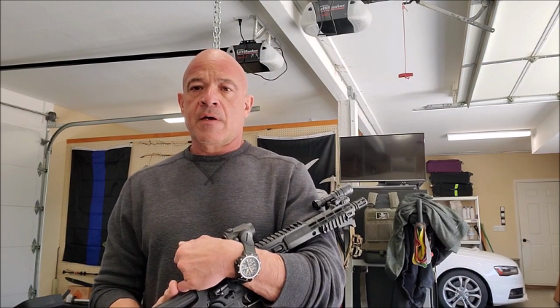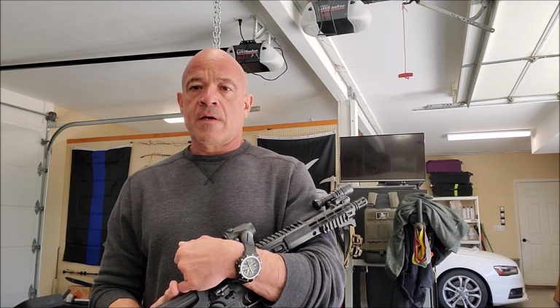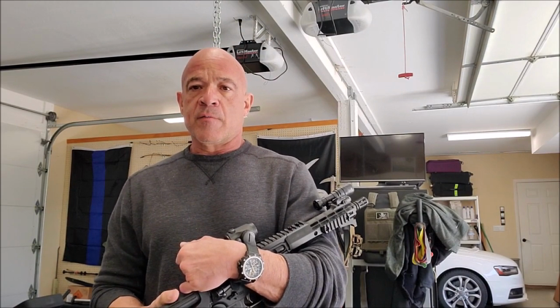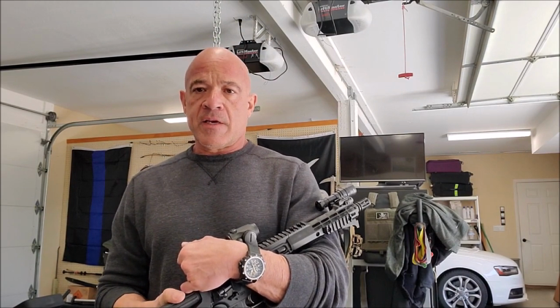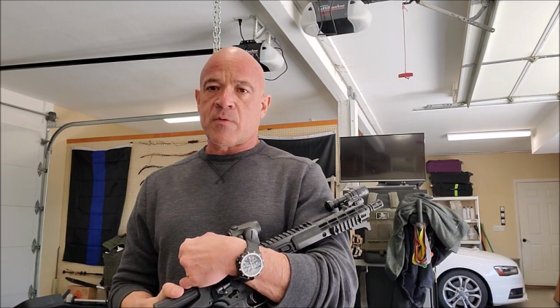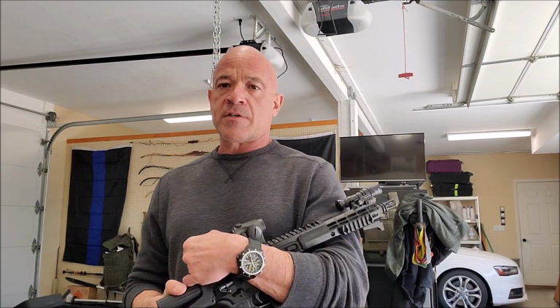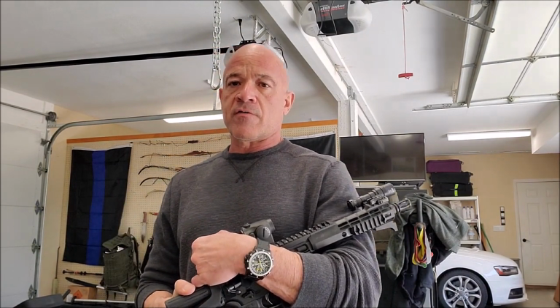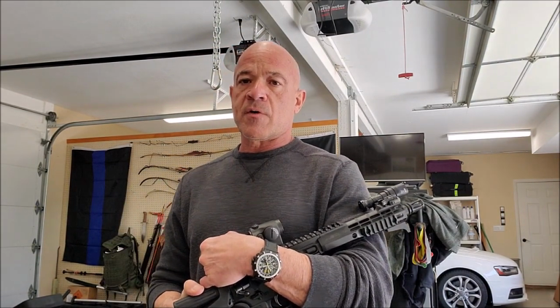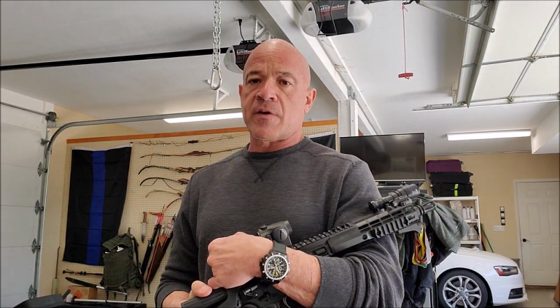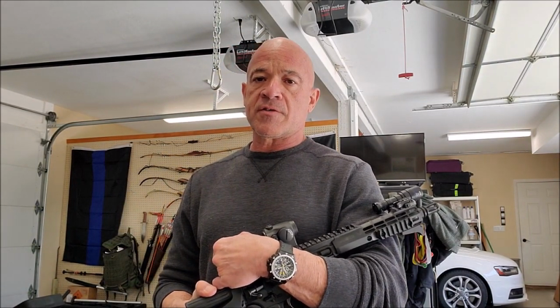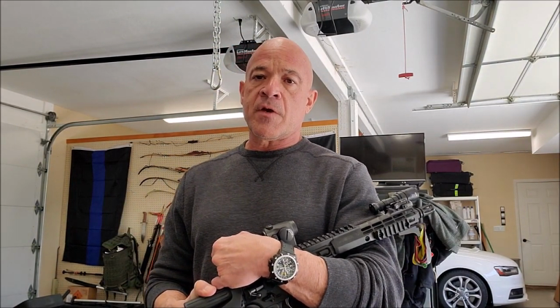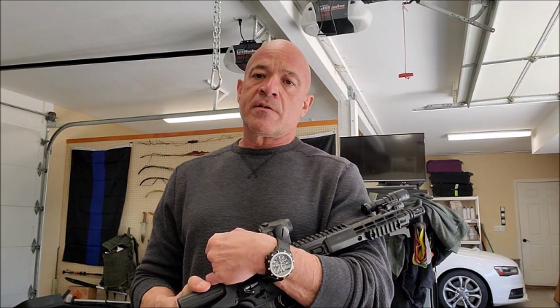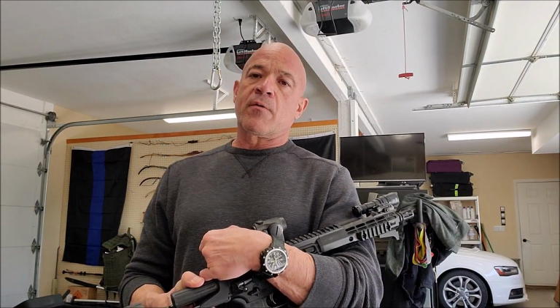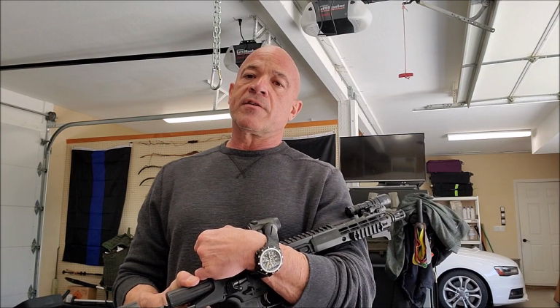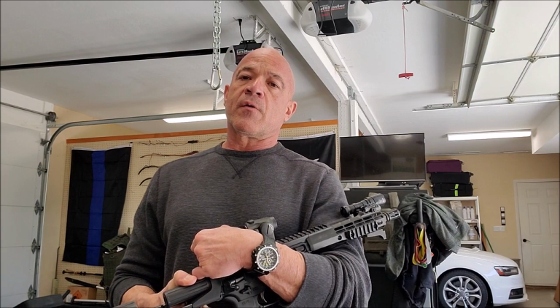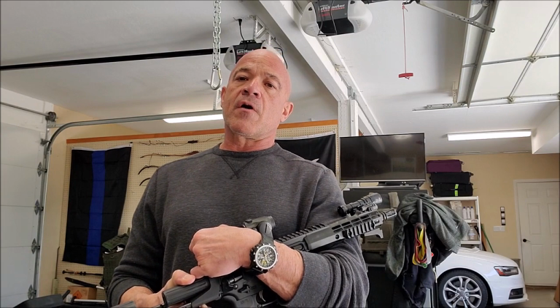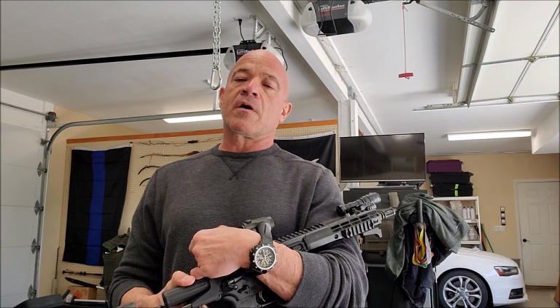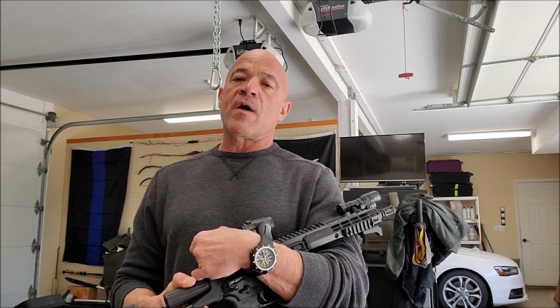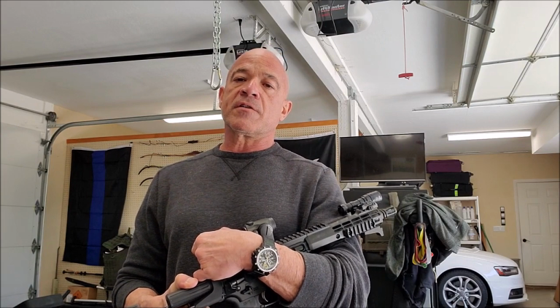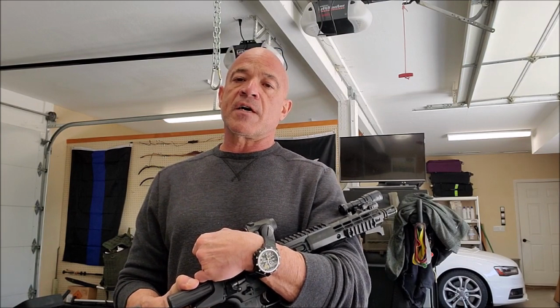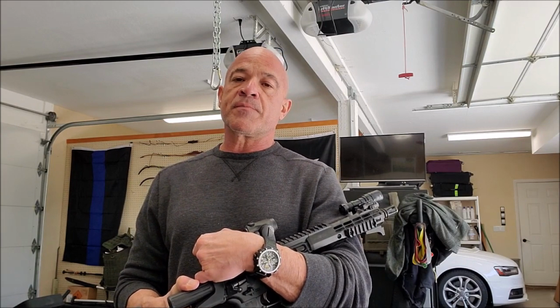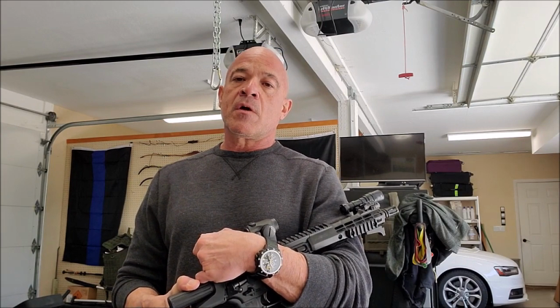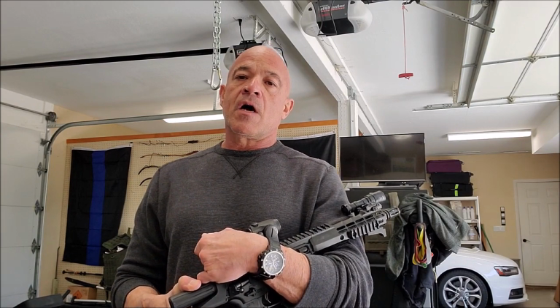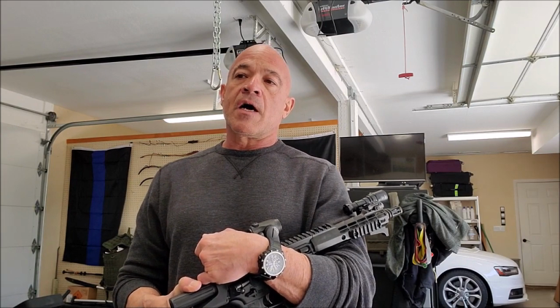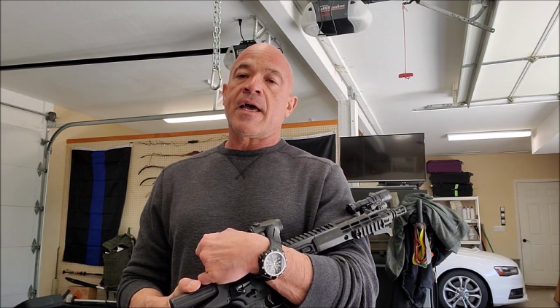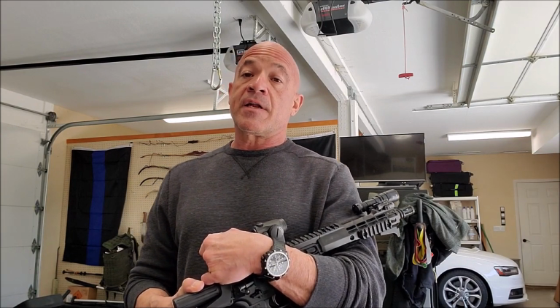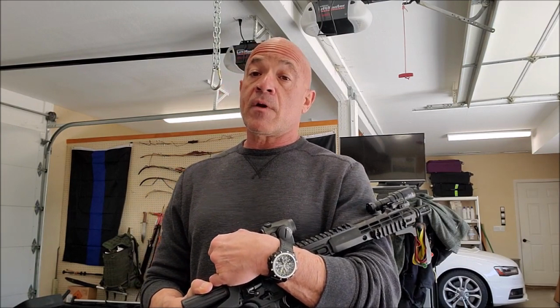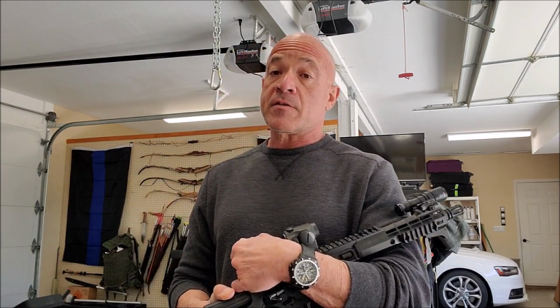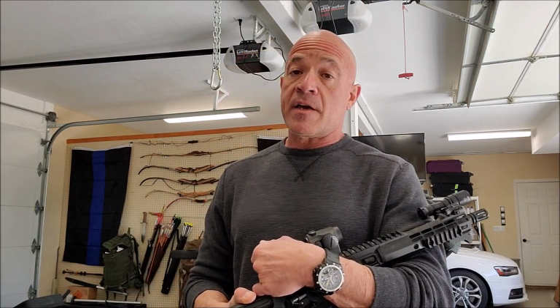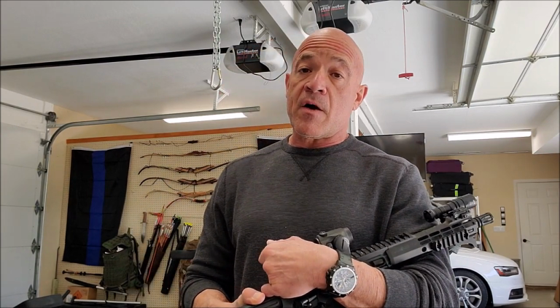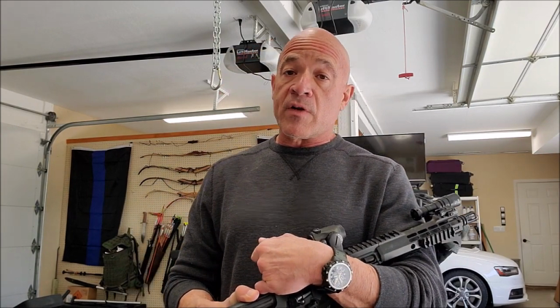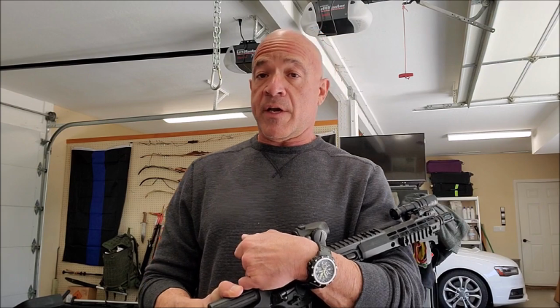Hi everybody, Gabe Suarez here from Suarez International. Today we're continuing with our rifle discussion and today we're going to be talking about reloading.